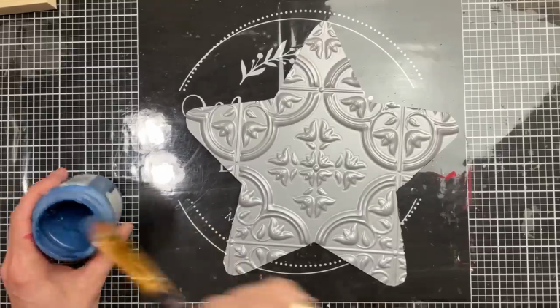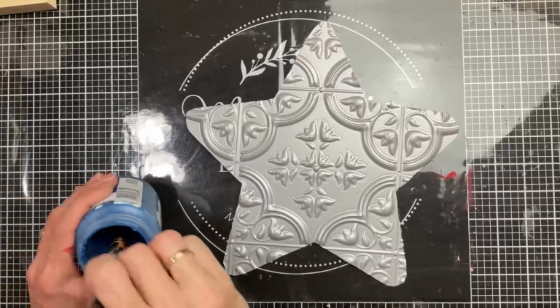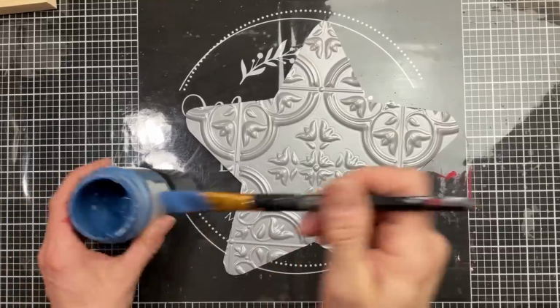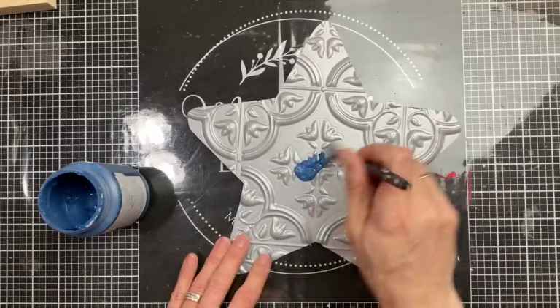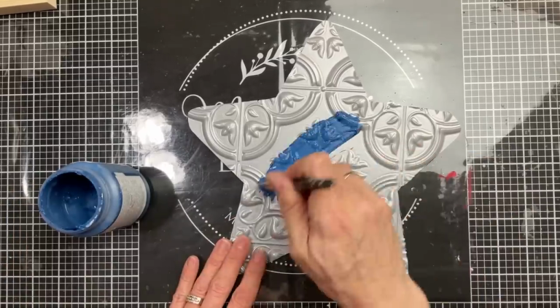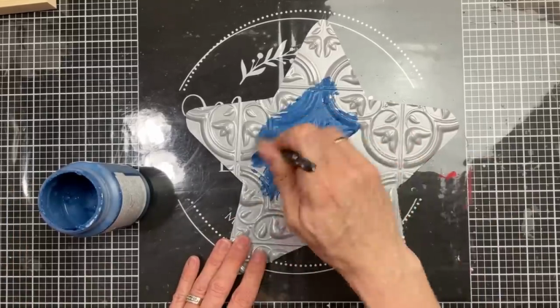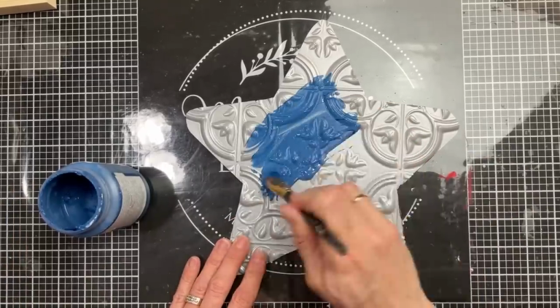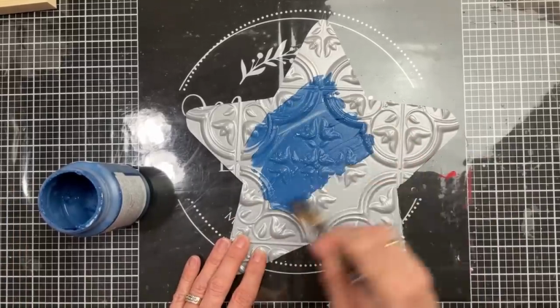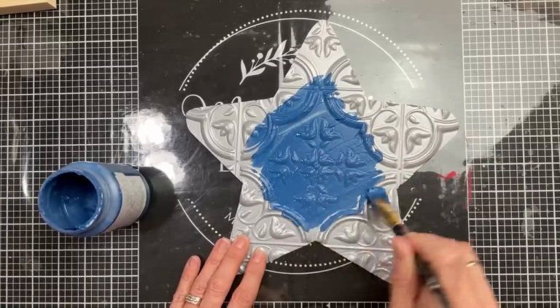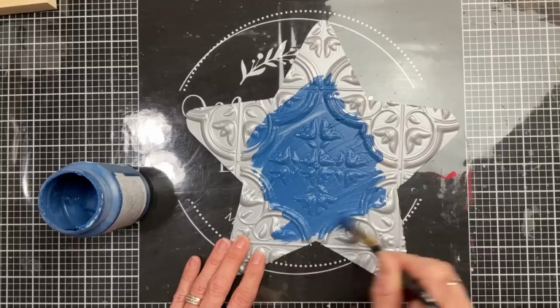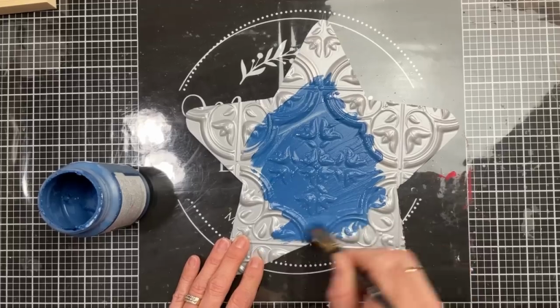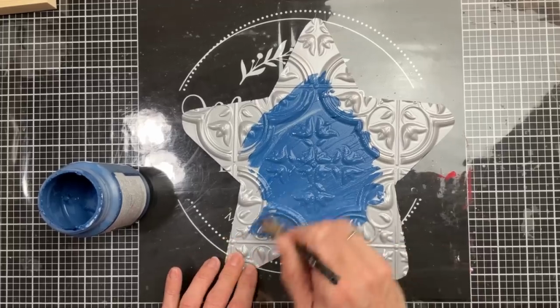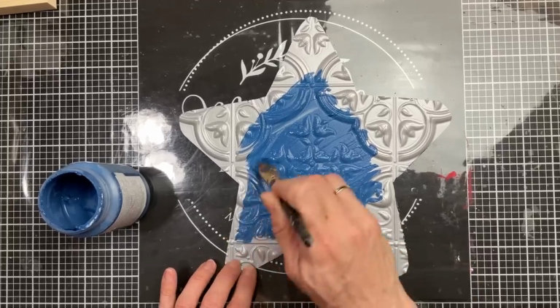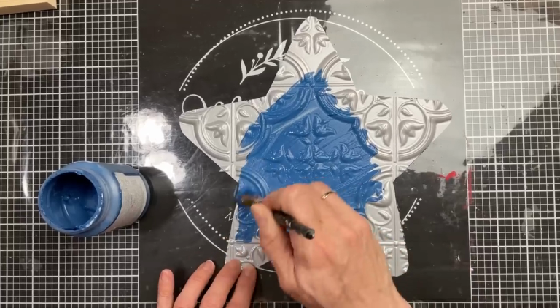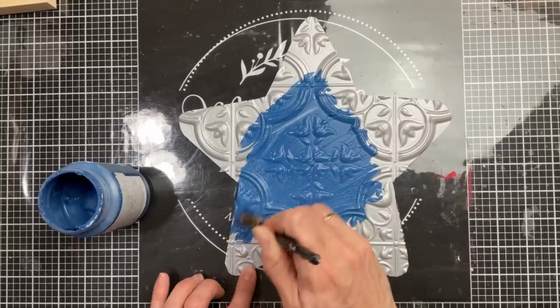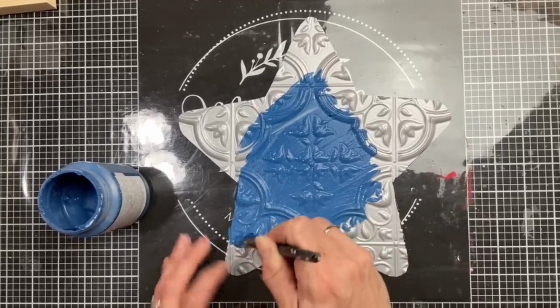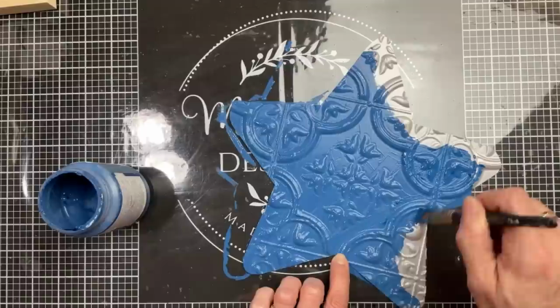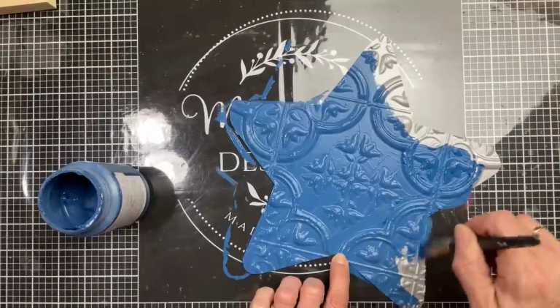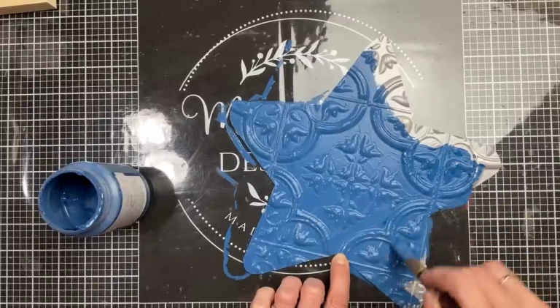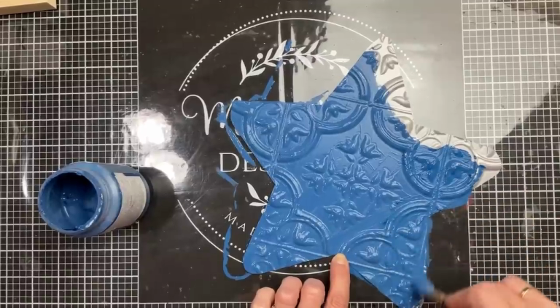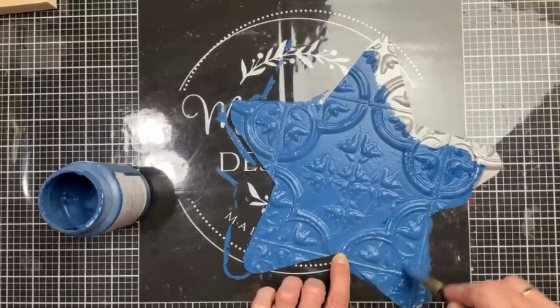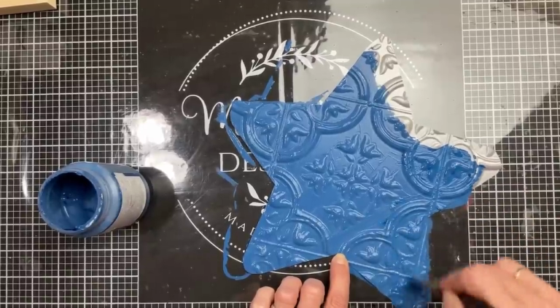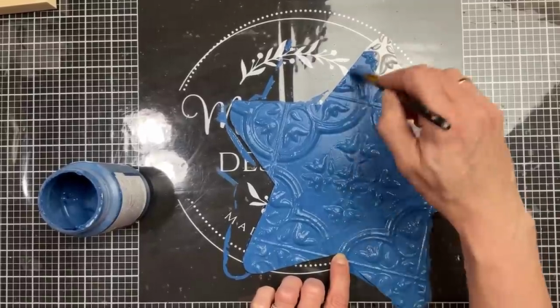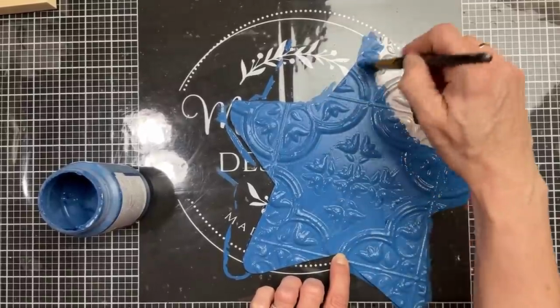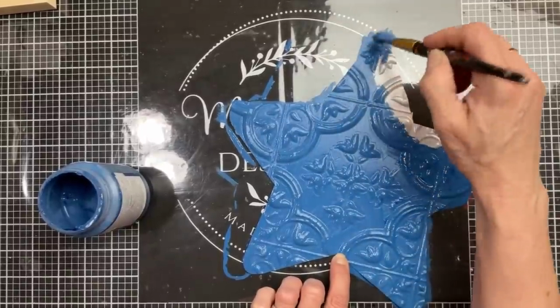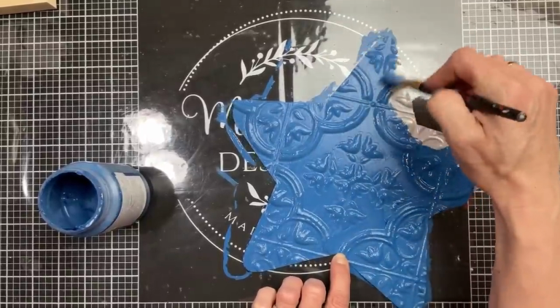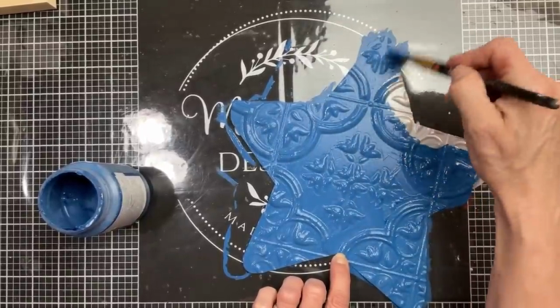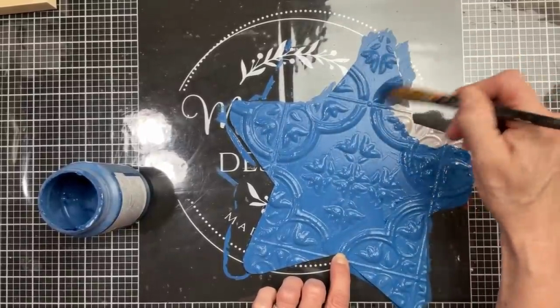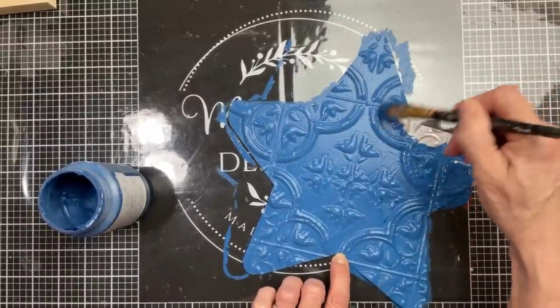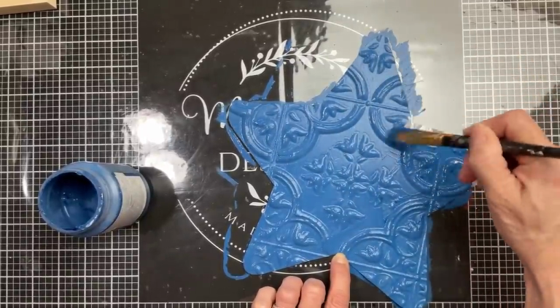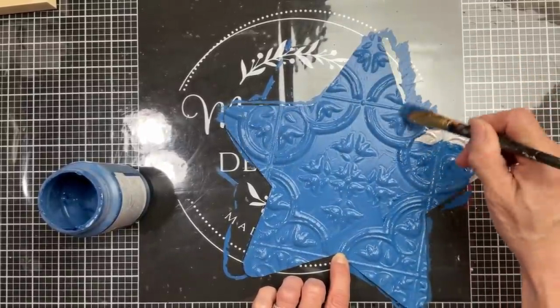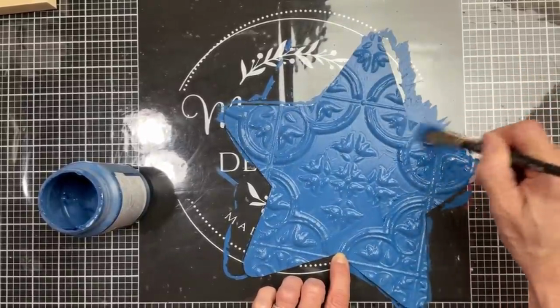Next I'm going to take that same blue Waverly chalk paint called Ocean and give the front of my adhesive wall tile a really good coat, and then set it aside to dry completely.